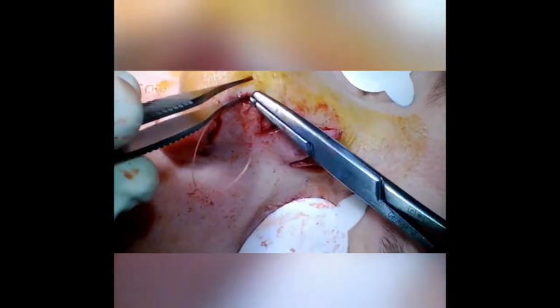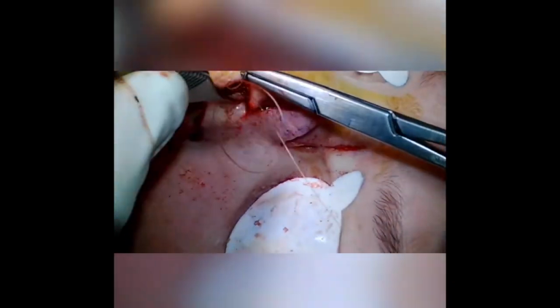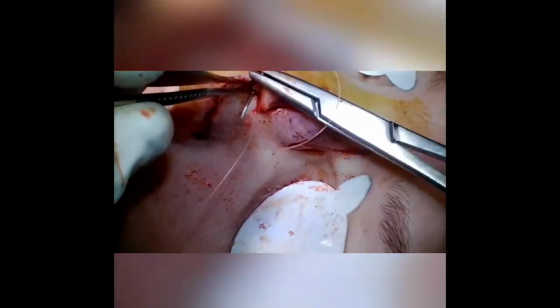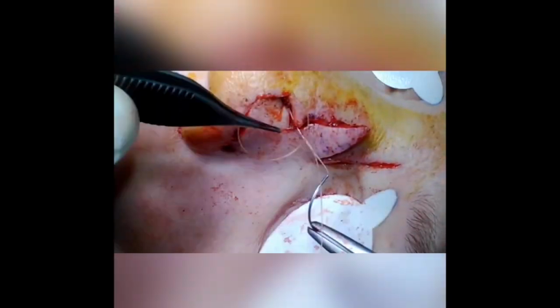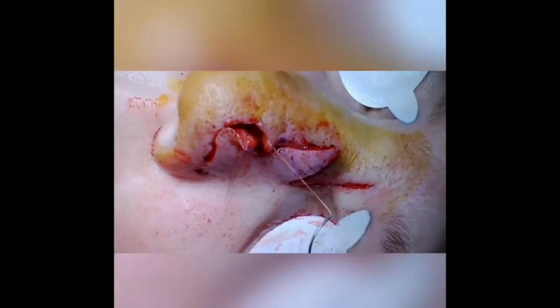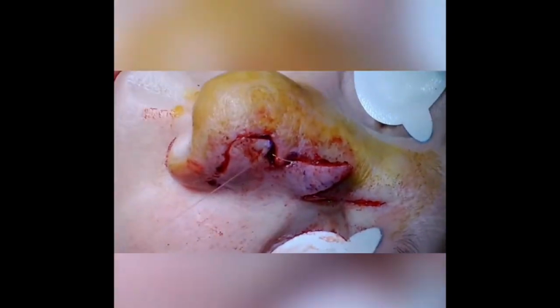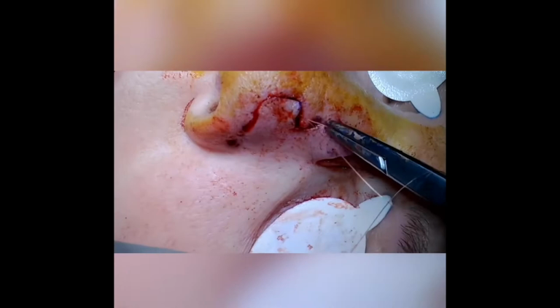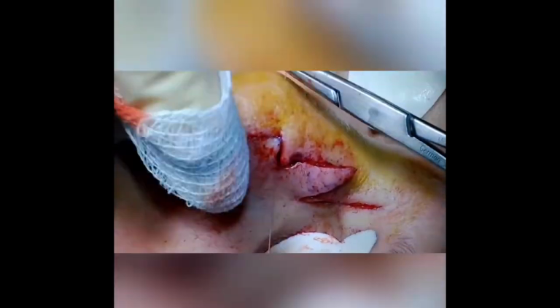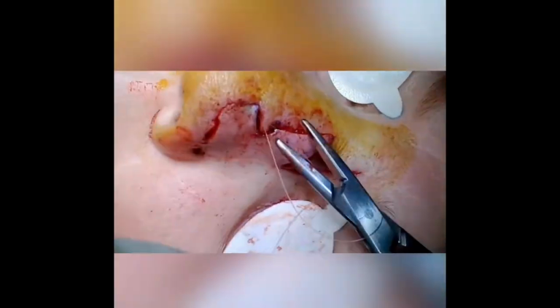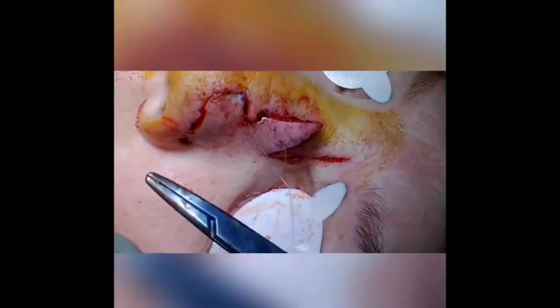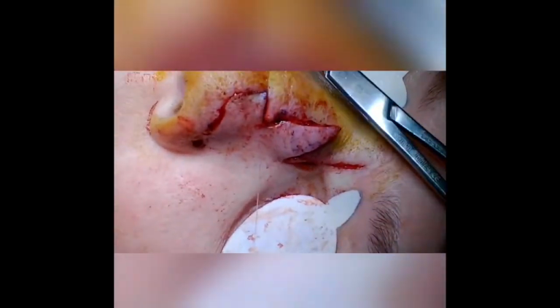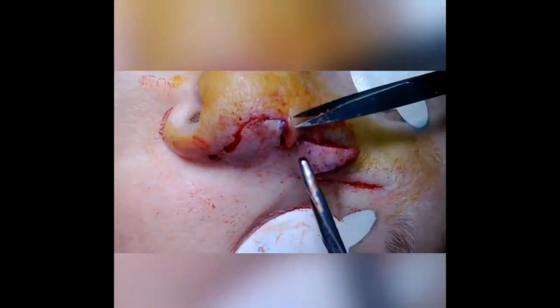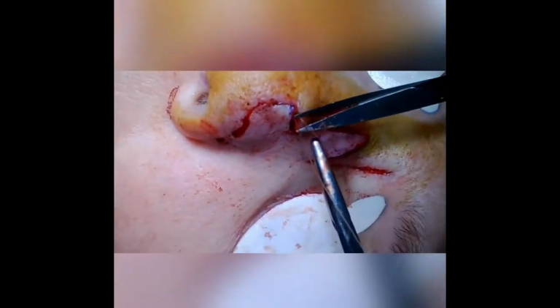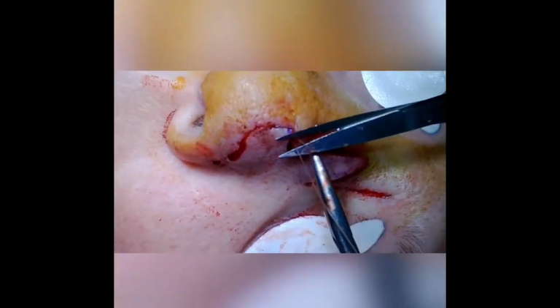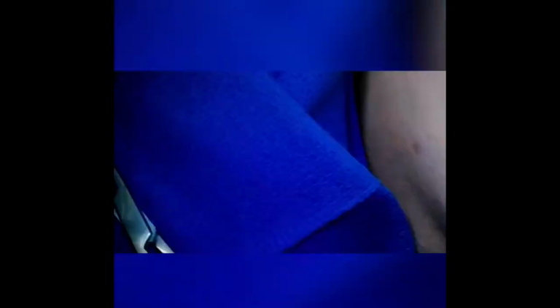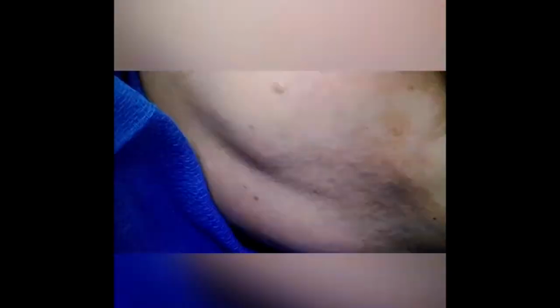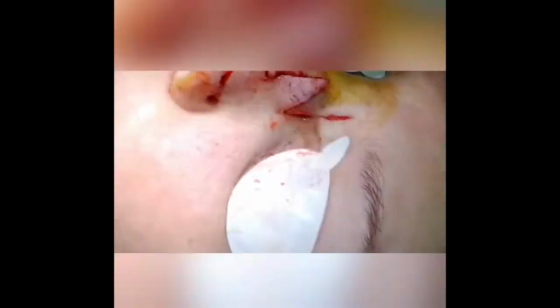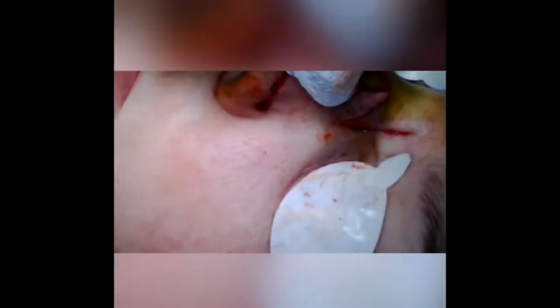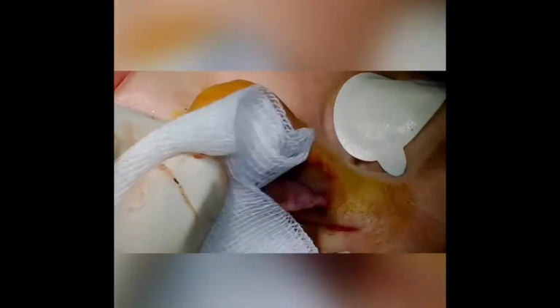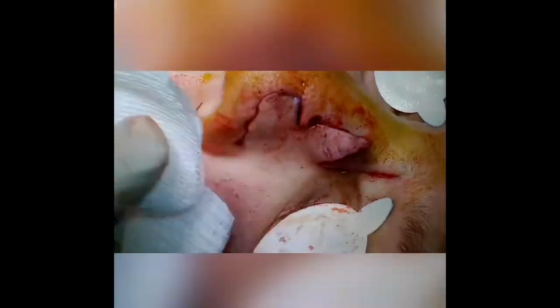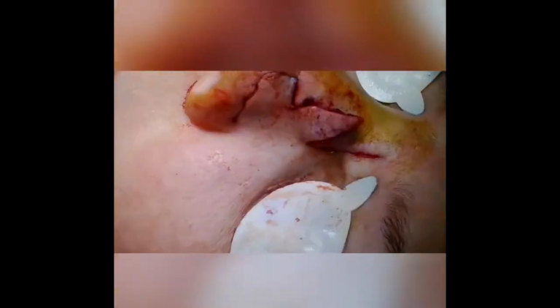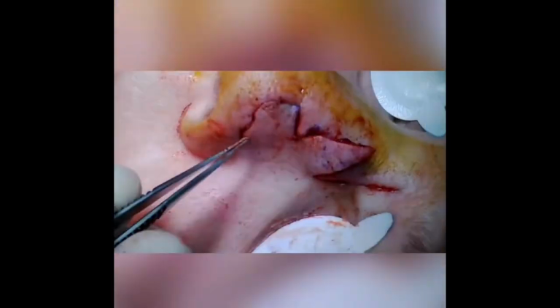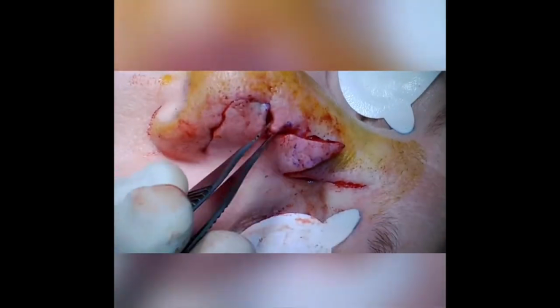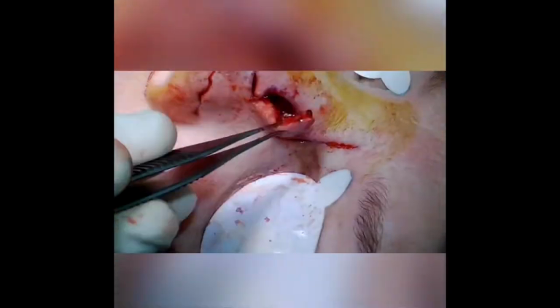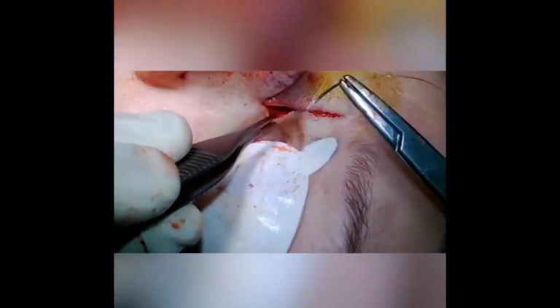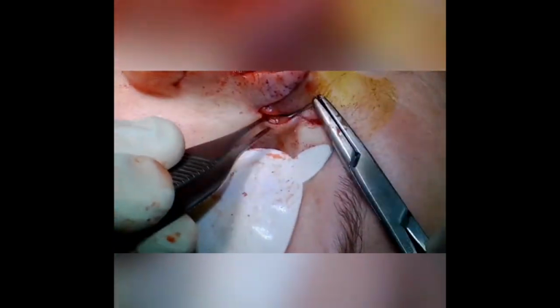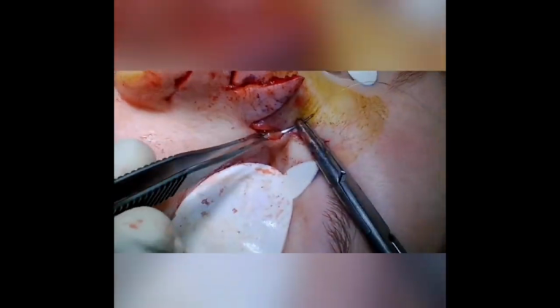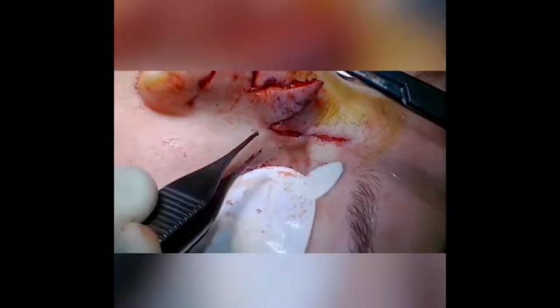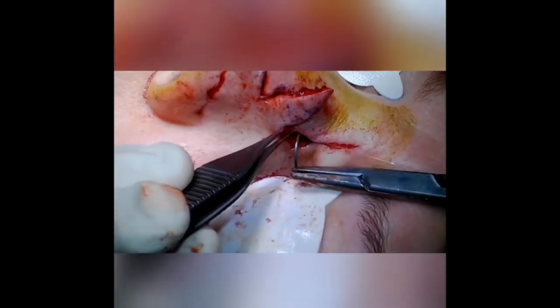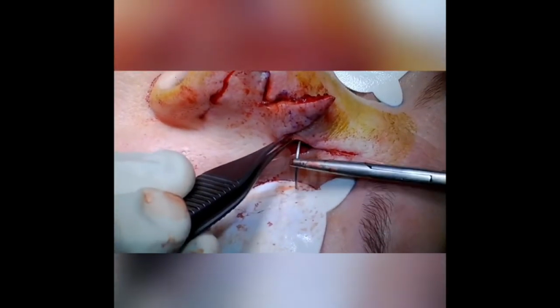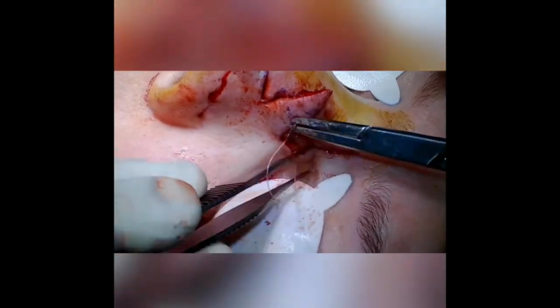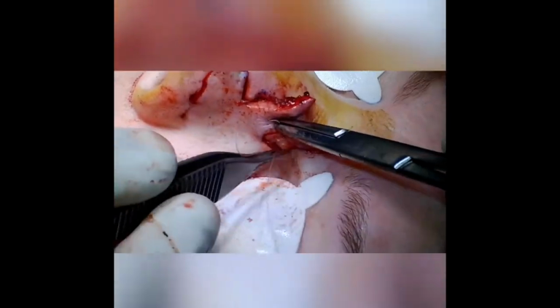Several deep sutures are placed to secure the position of the first lobe, which will allow us to evert the skin edges with no tension when placing the second layer.